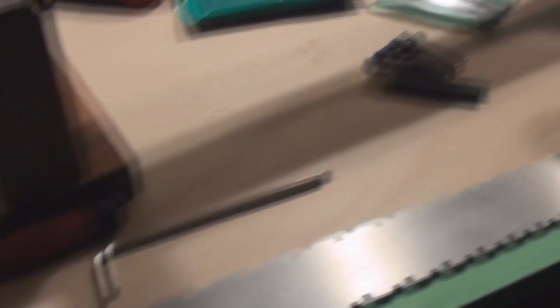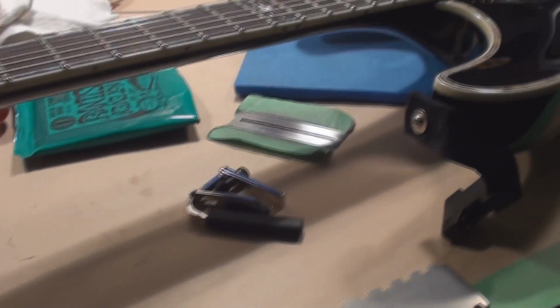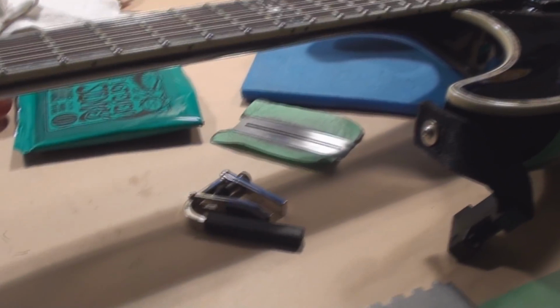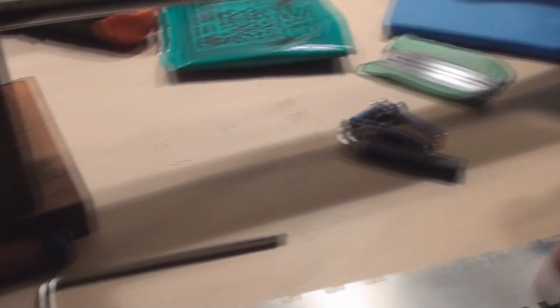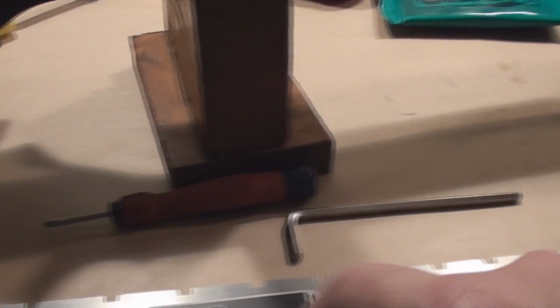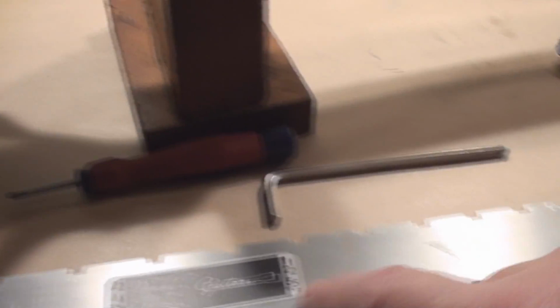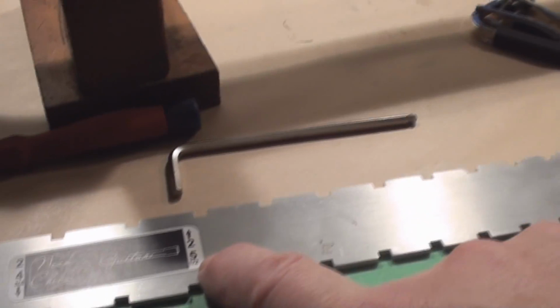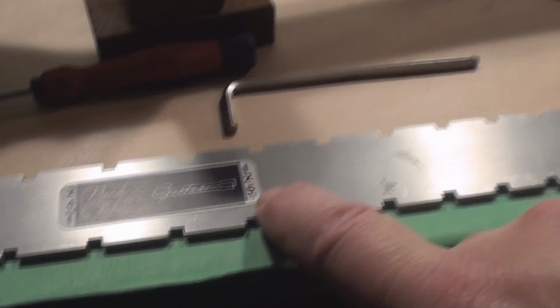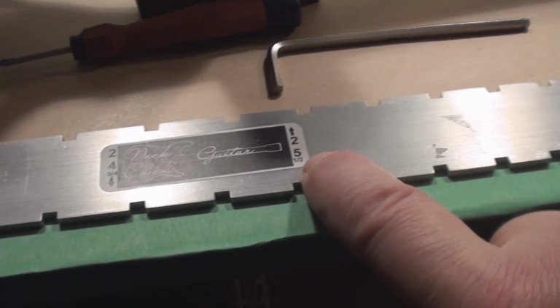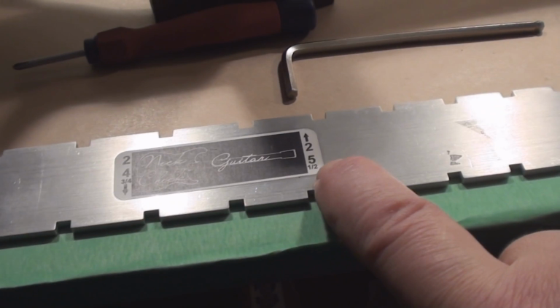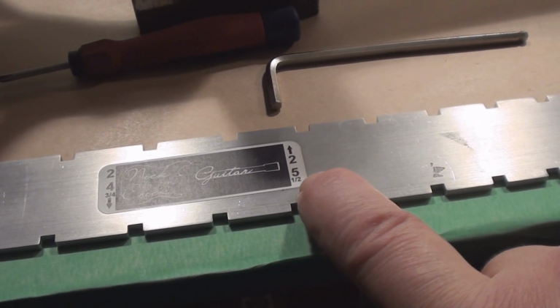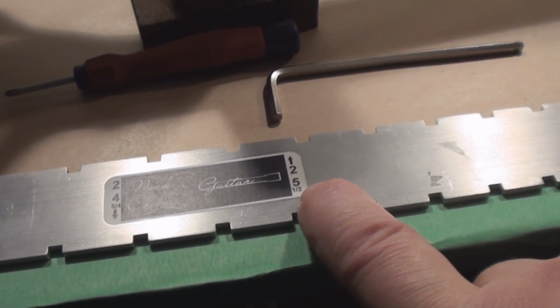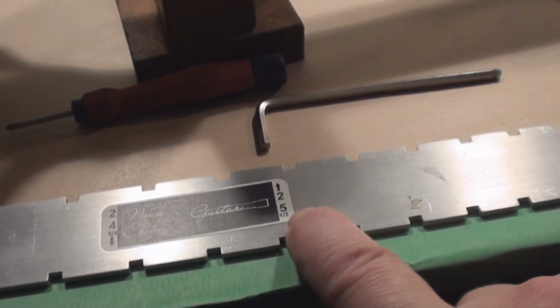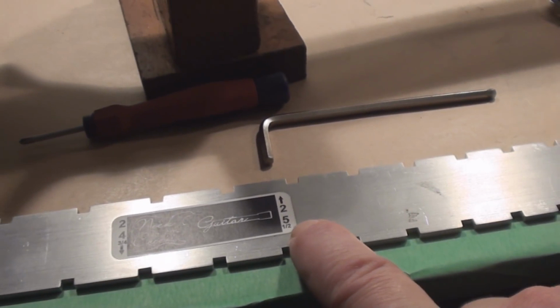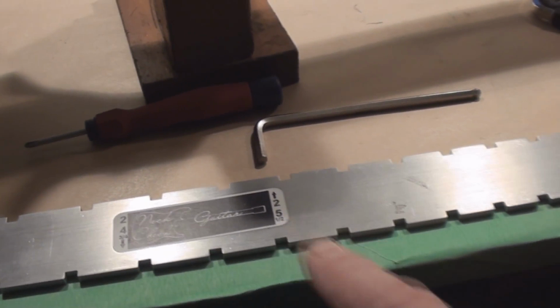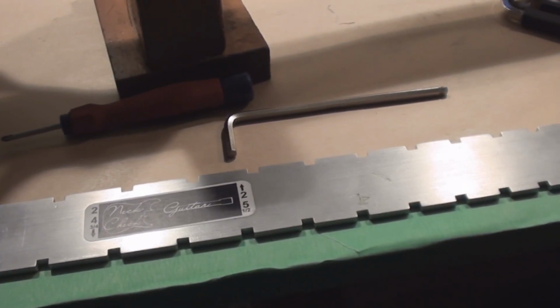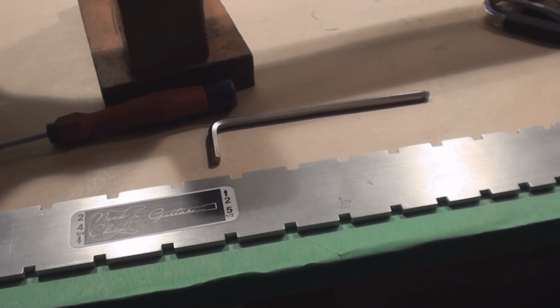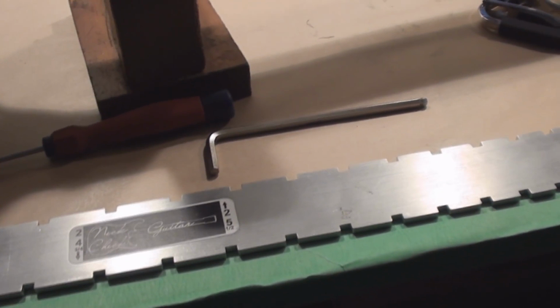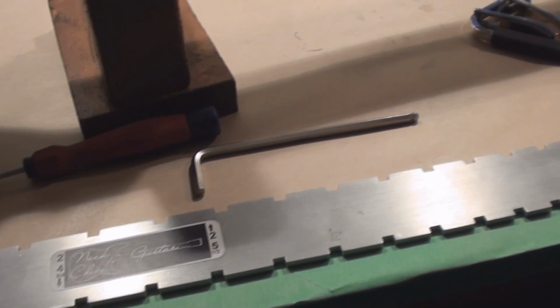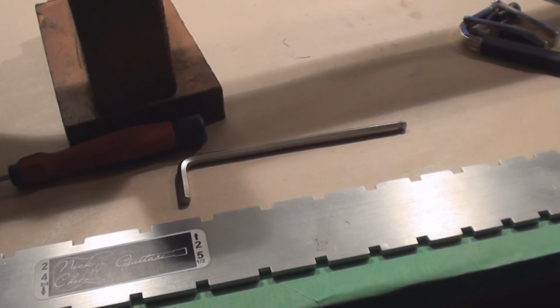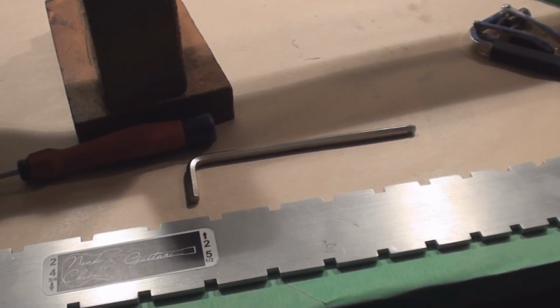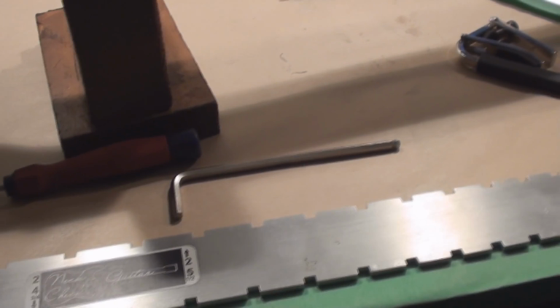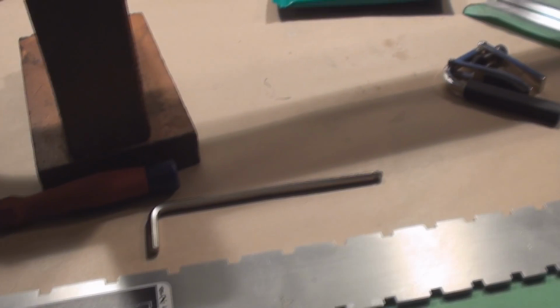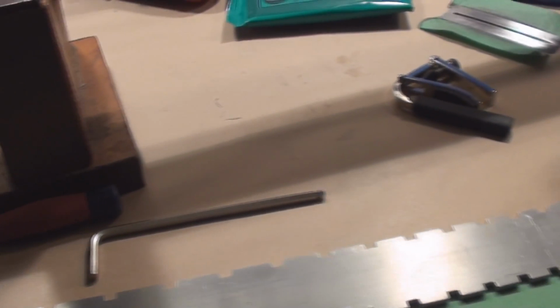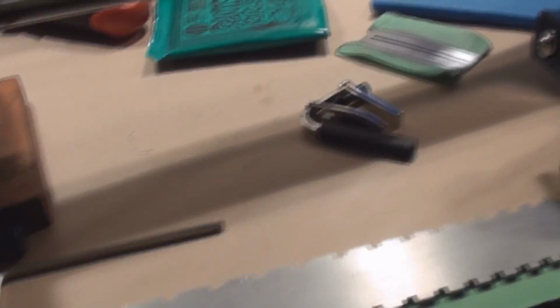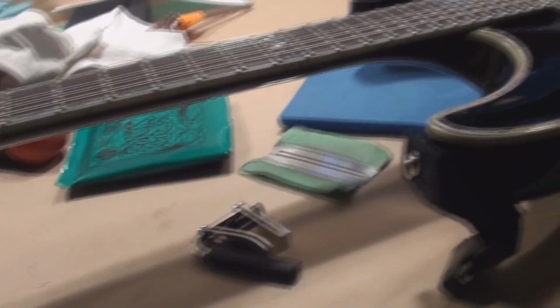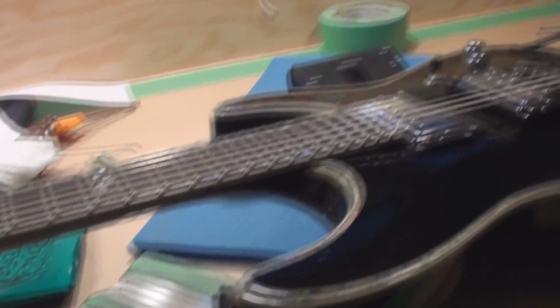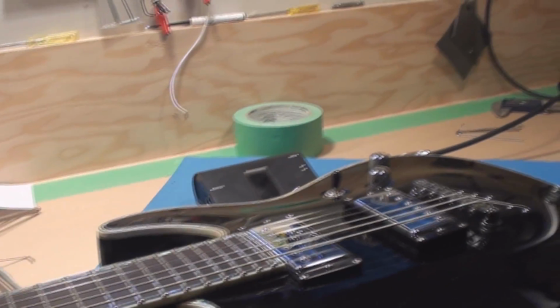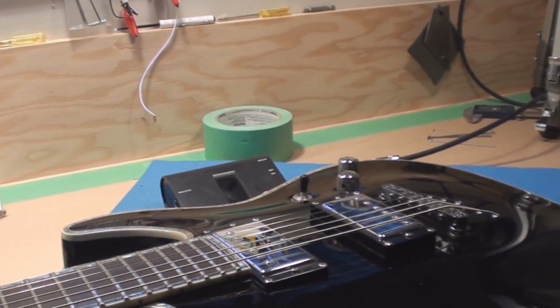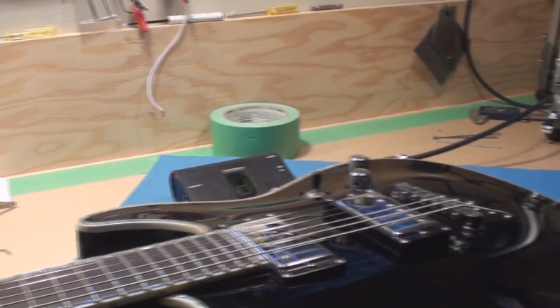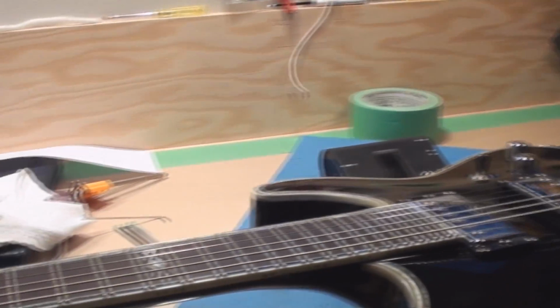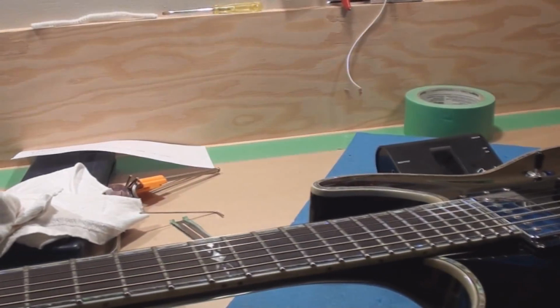The neck is straight. And this guitar is a 25 and a half inch scale guitar, like a Fender guitar. So those are the specs I'm going to use to set it up with.